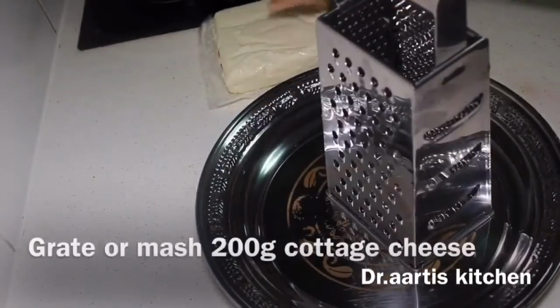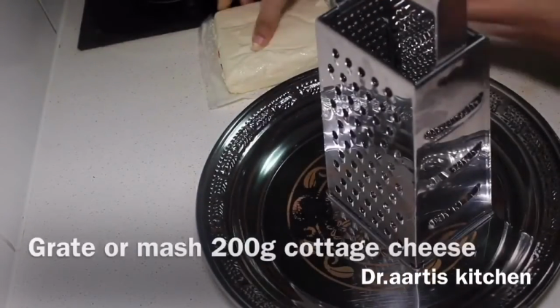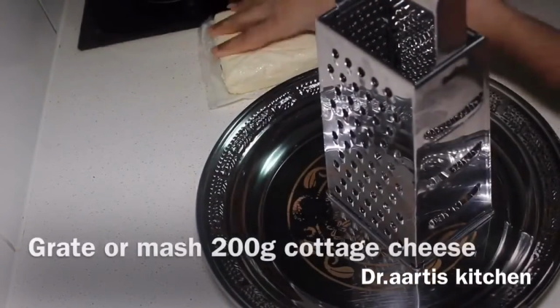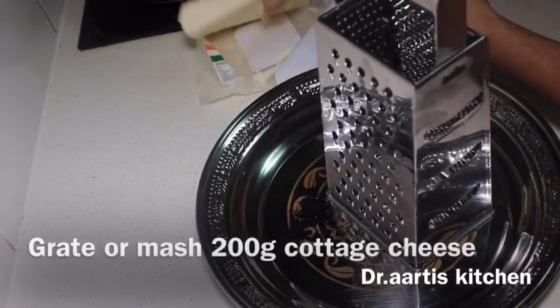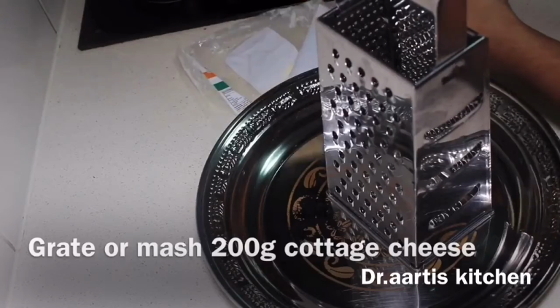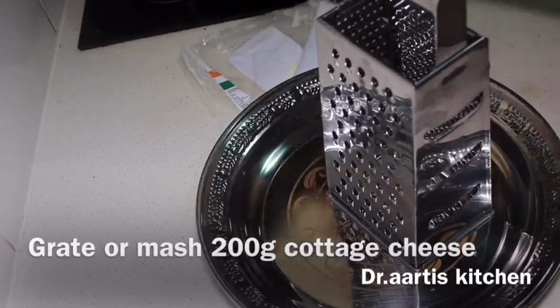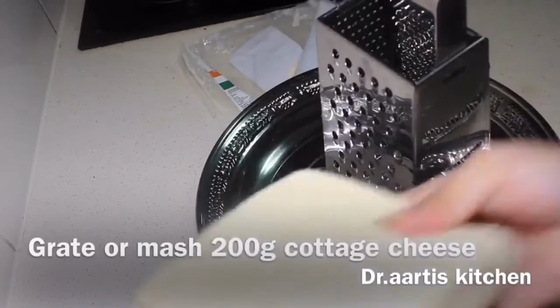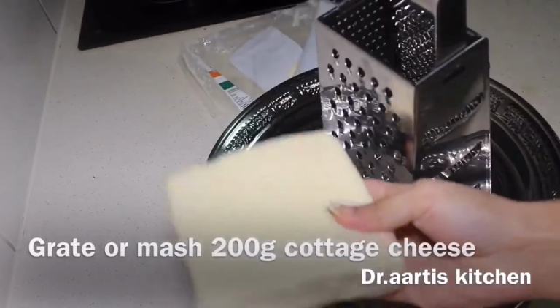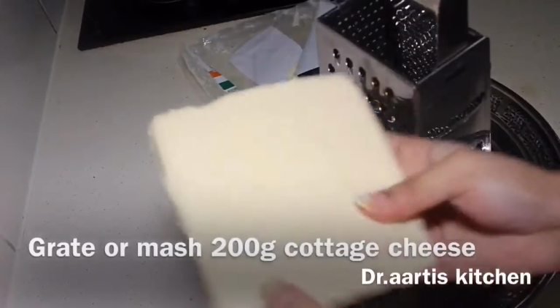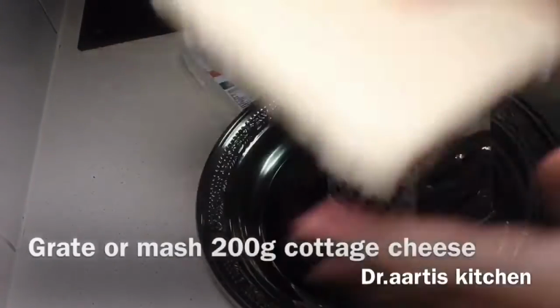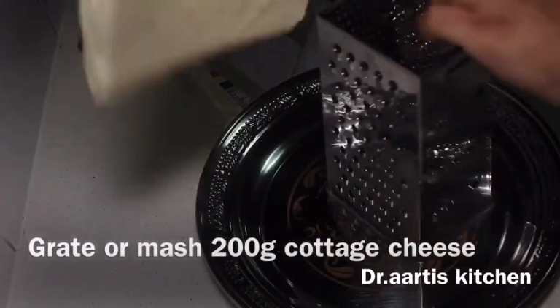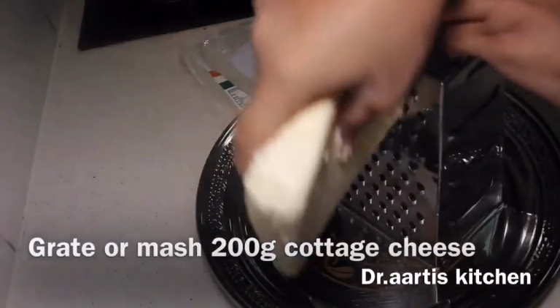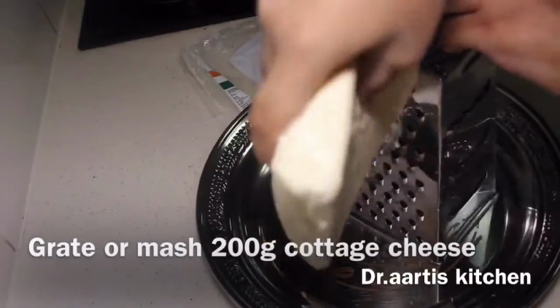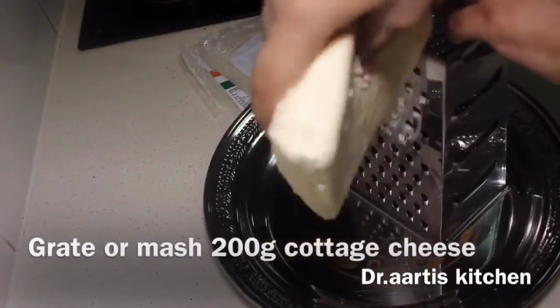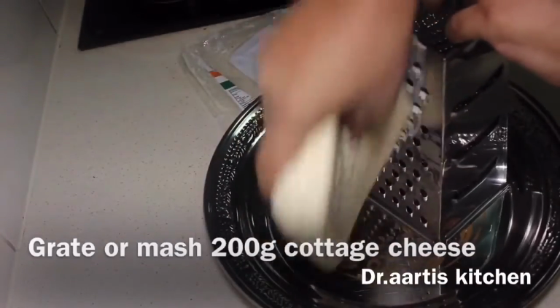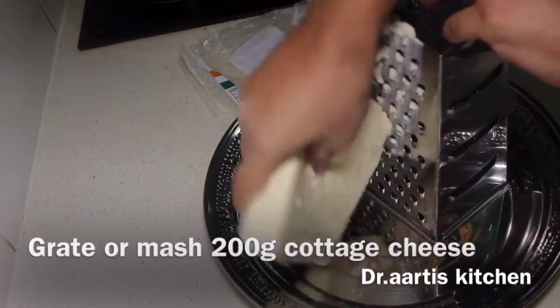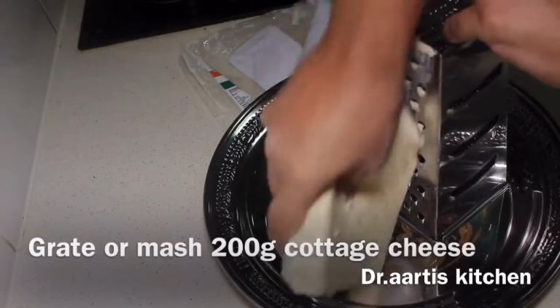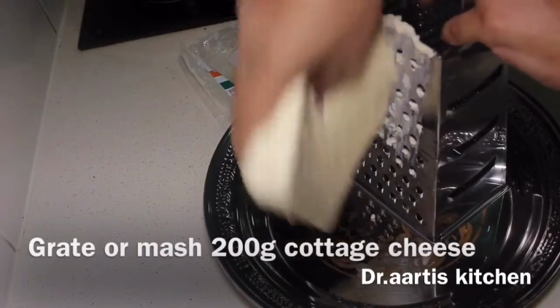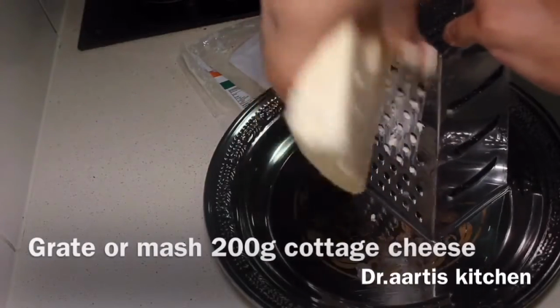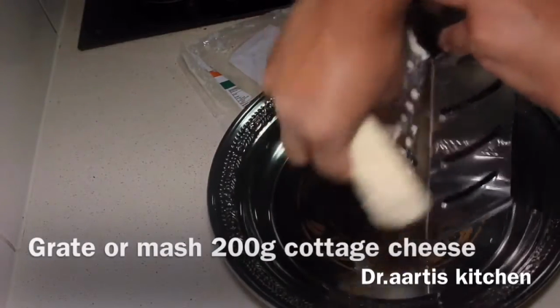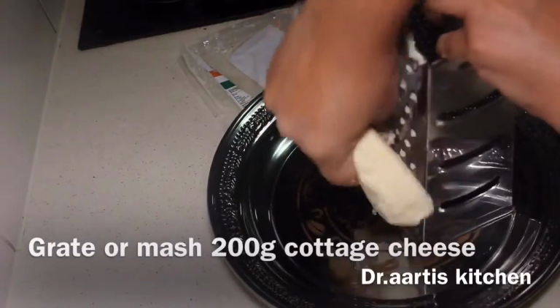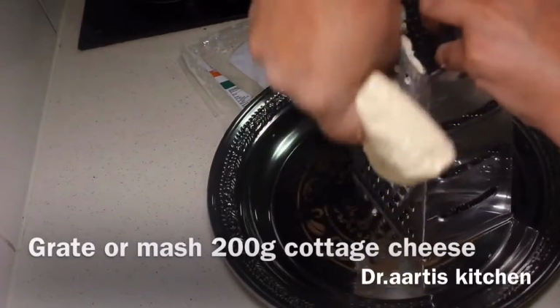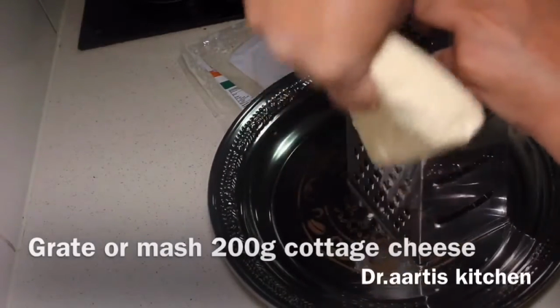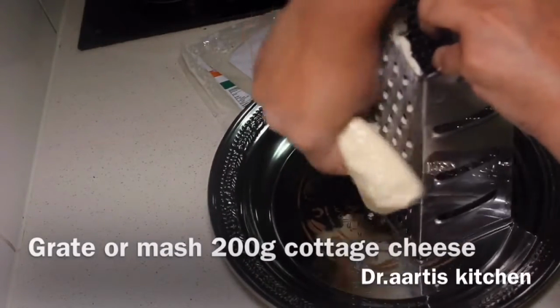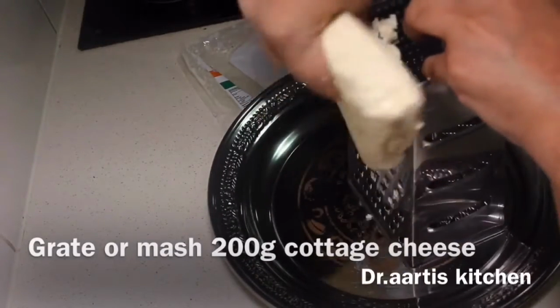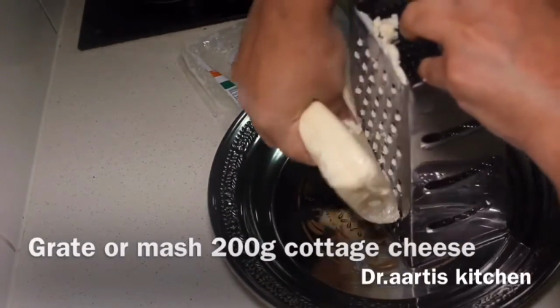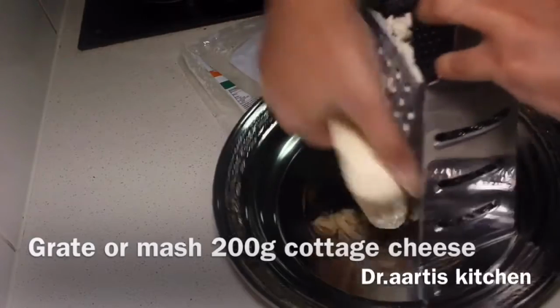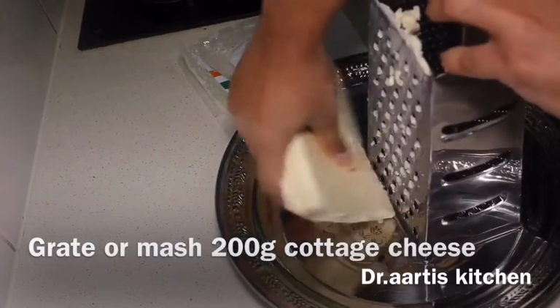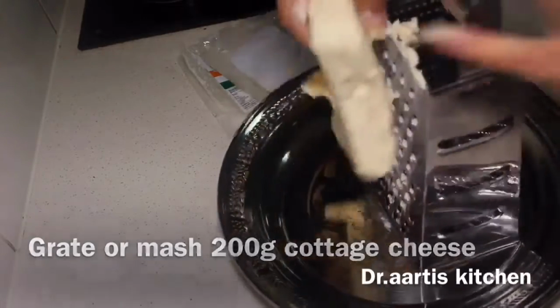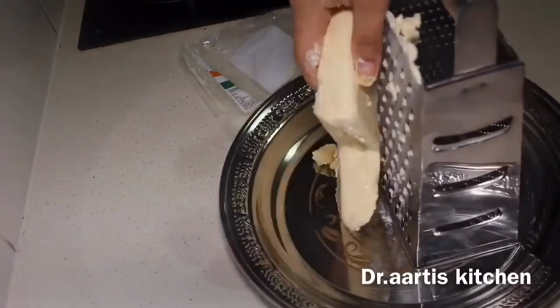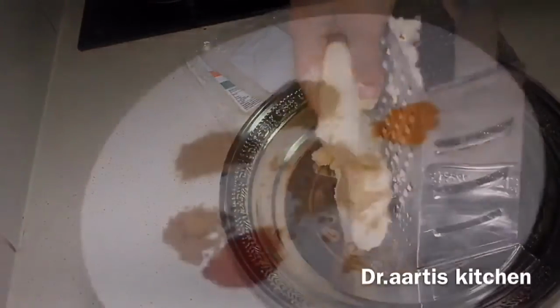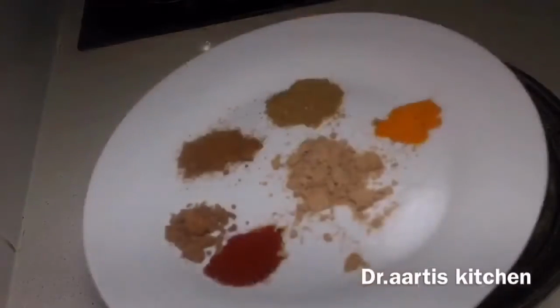Grate and mash 200 grams of cottage cheese. Grate it or crumble it into pieces — you can crumble with your hands if you like.